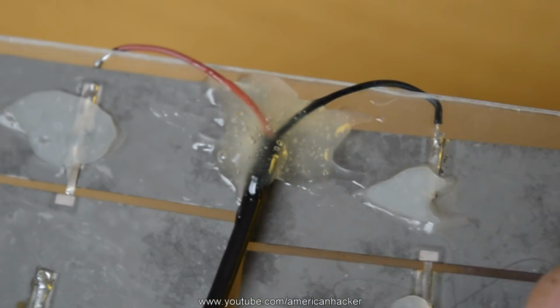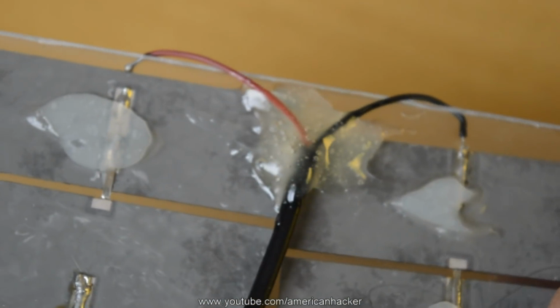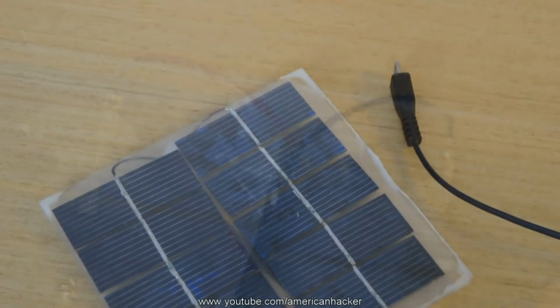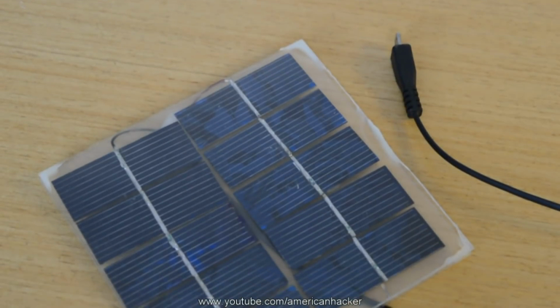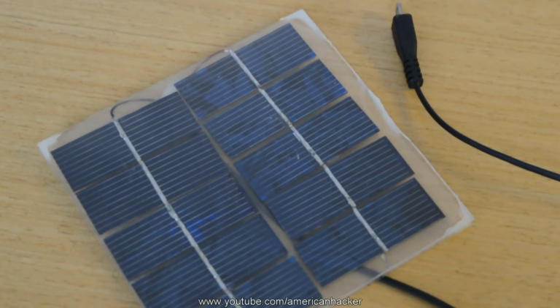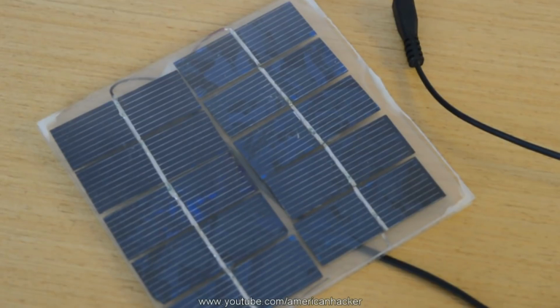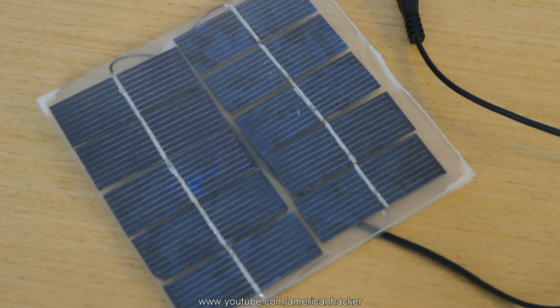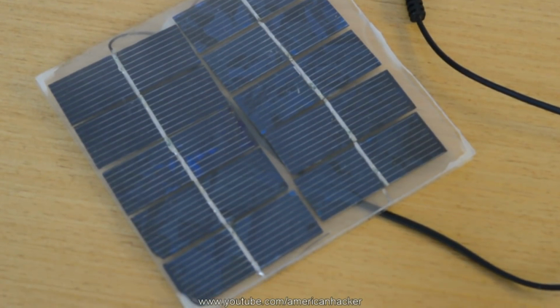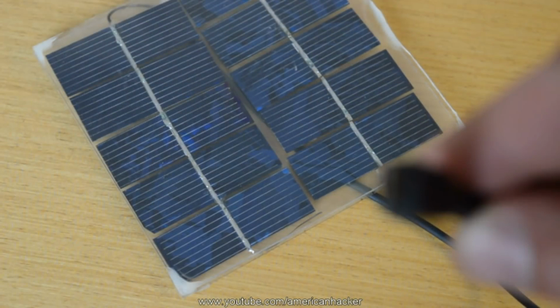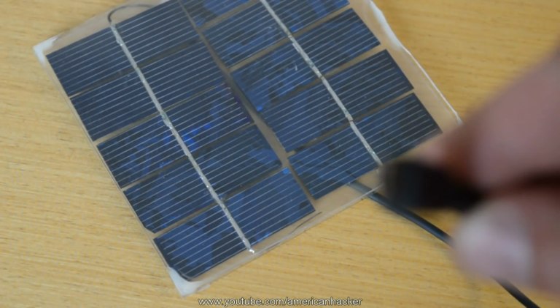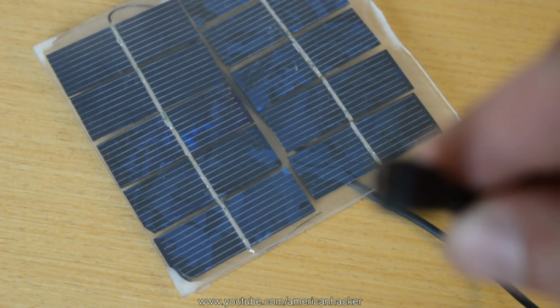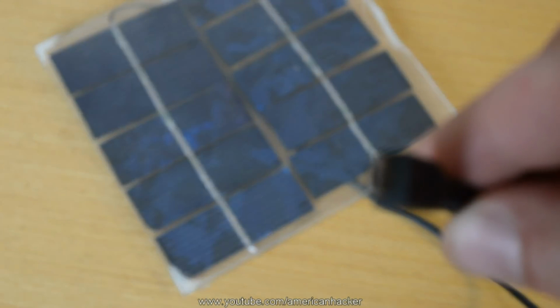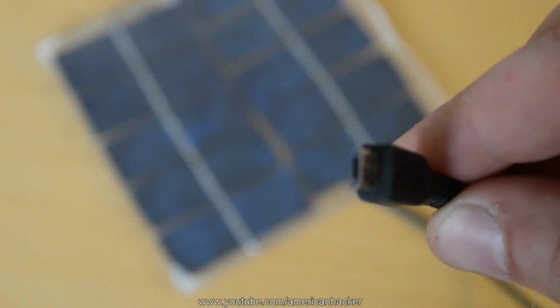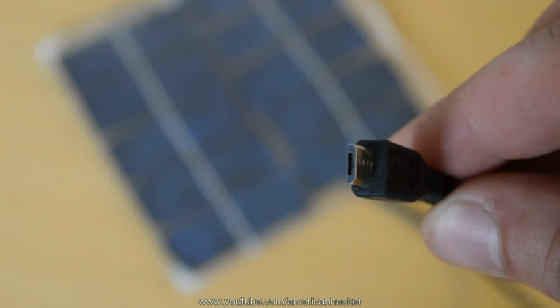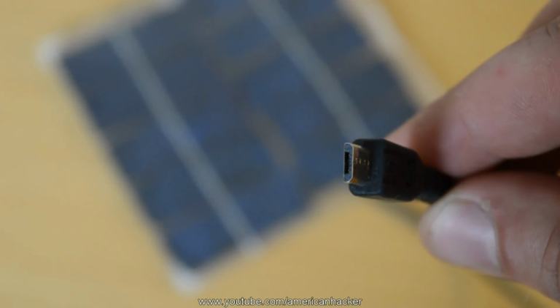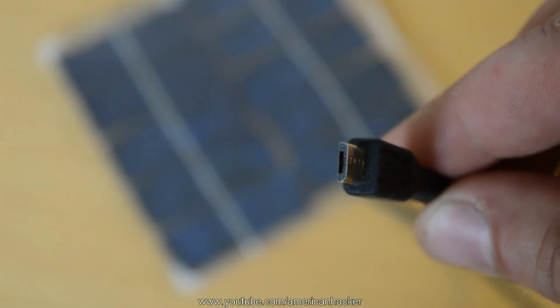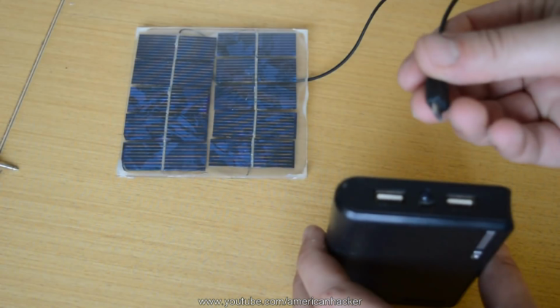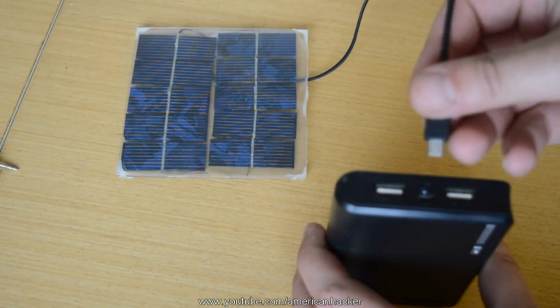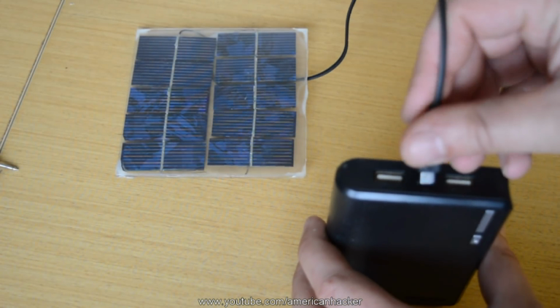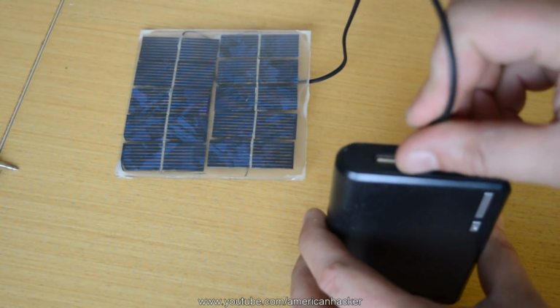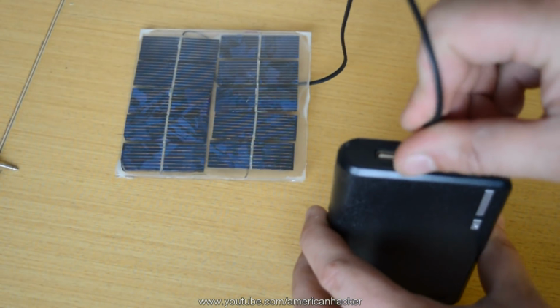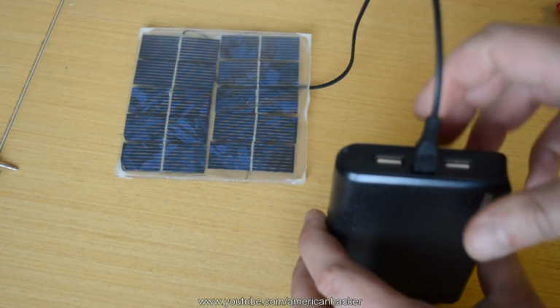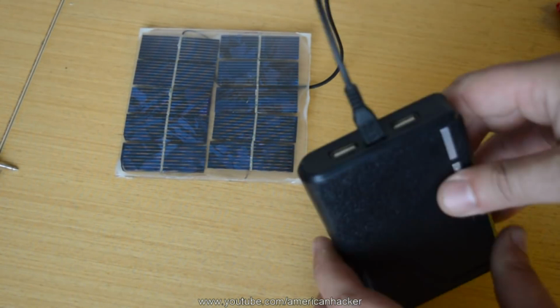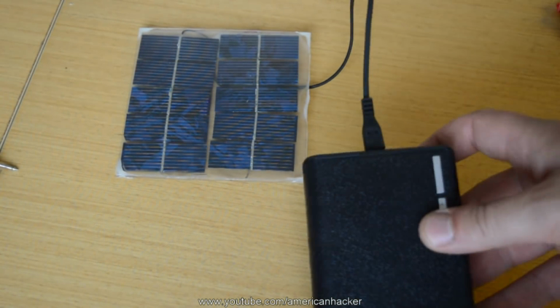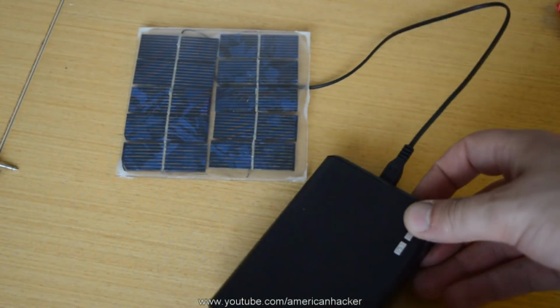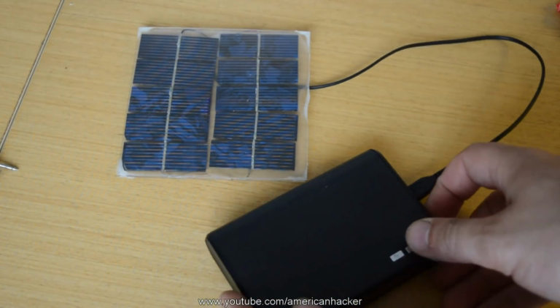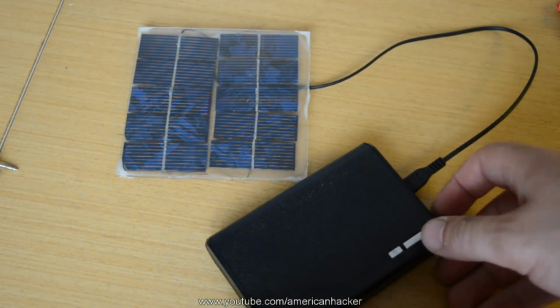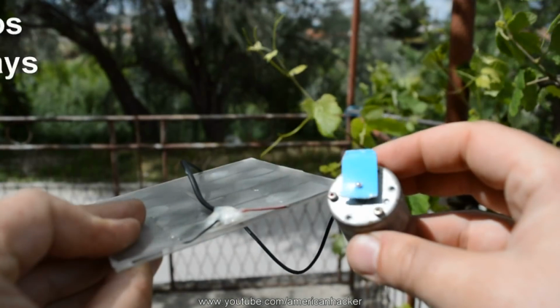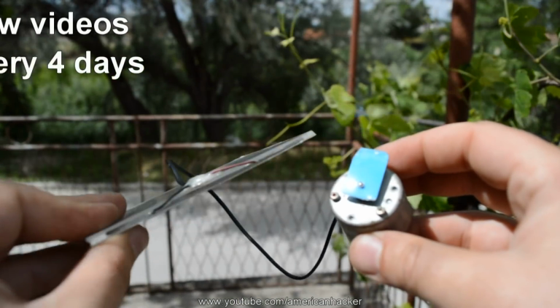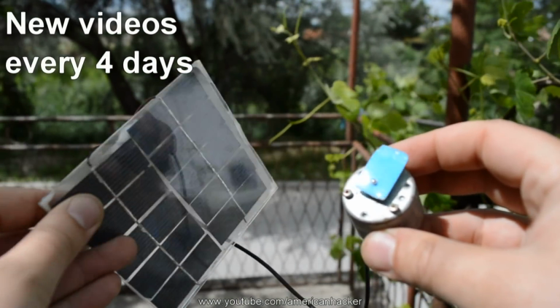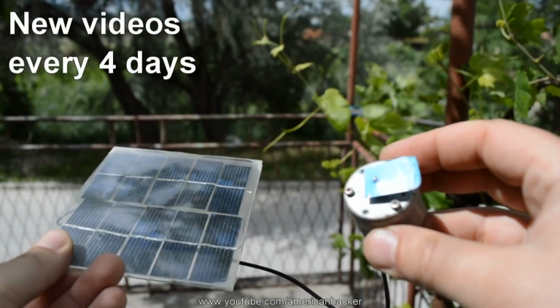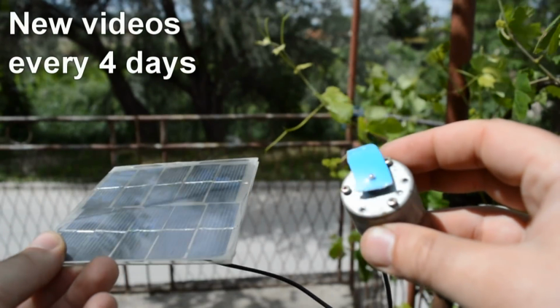On my solar panel I put the cable from that old phone charger and I can directly charge my power bank. Don't forget, I upload new videos every four days.